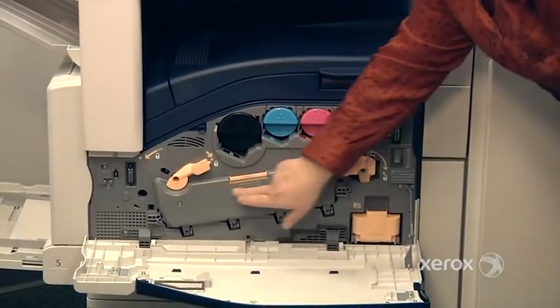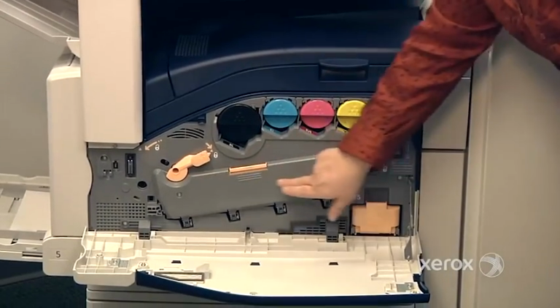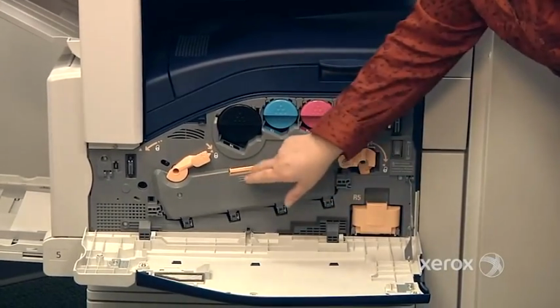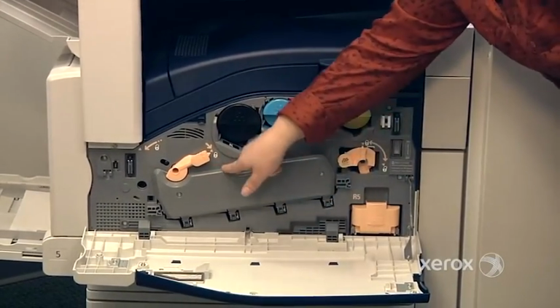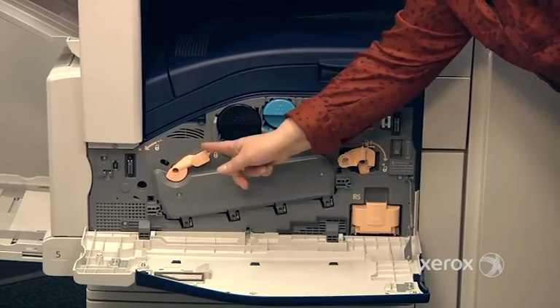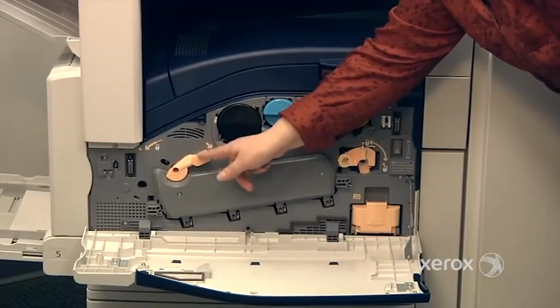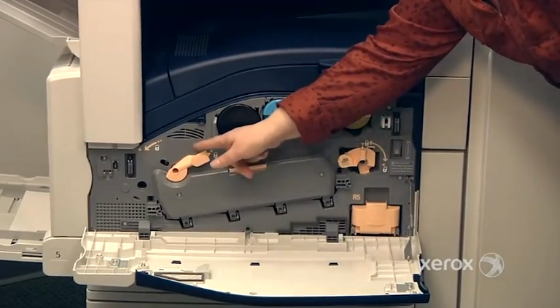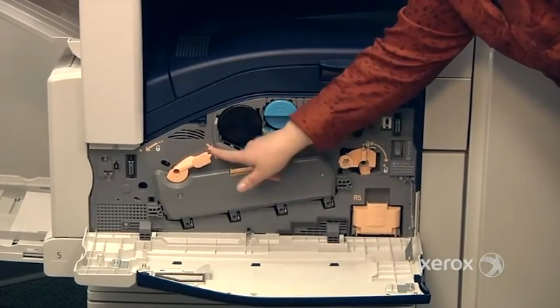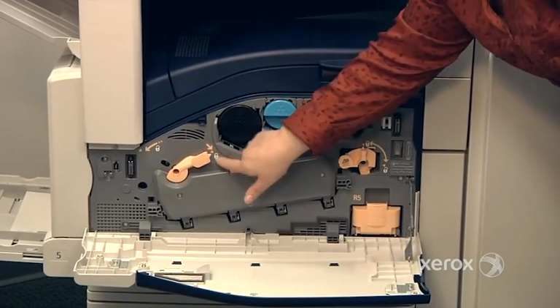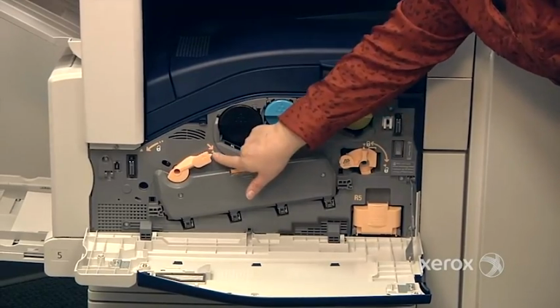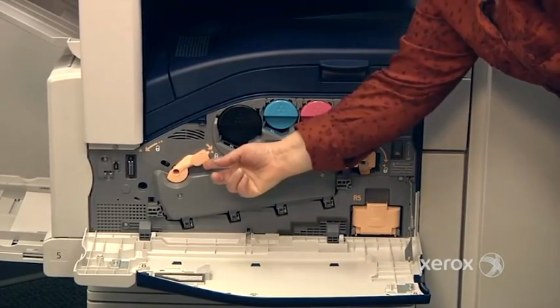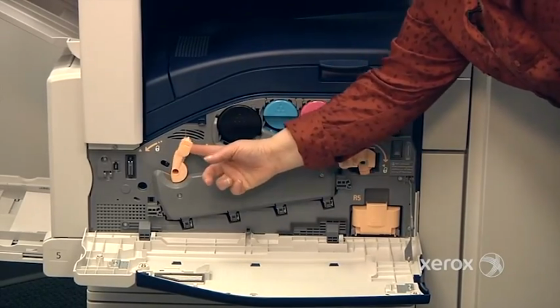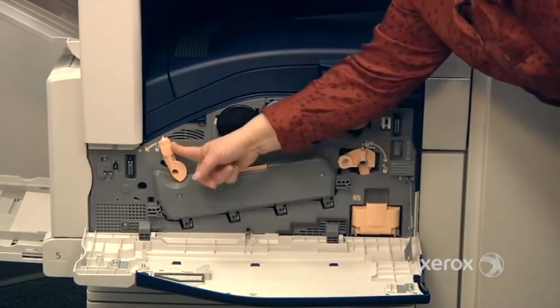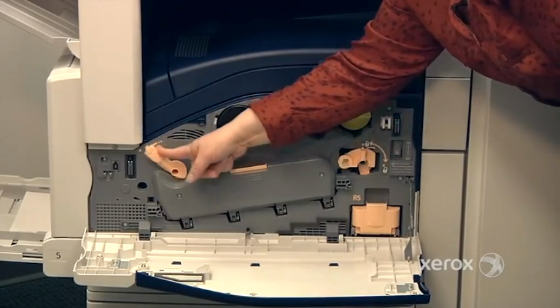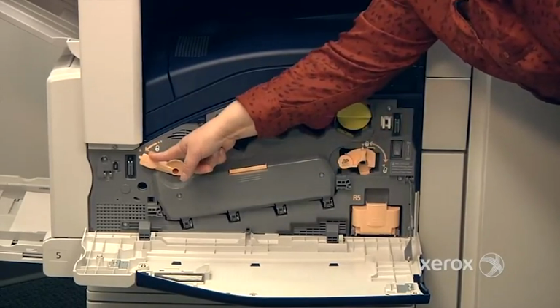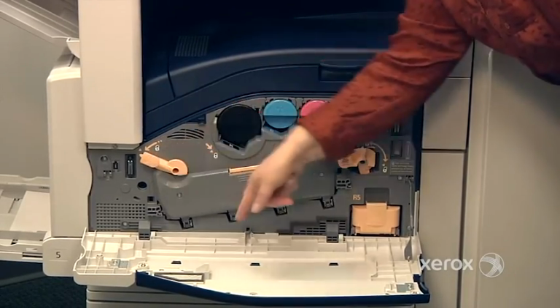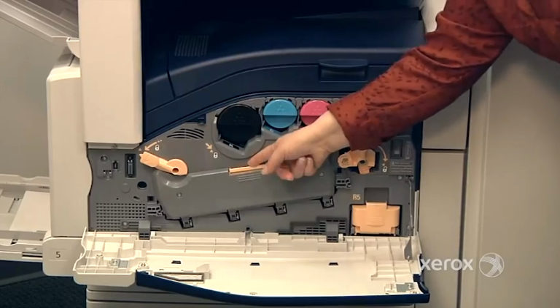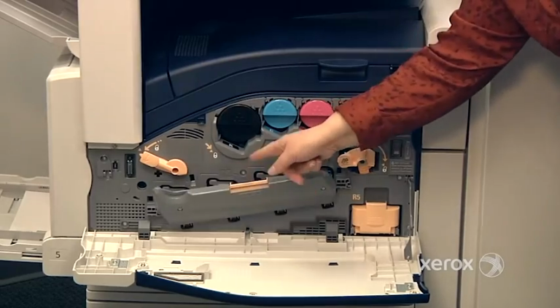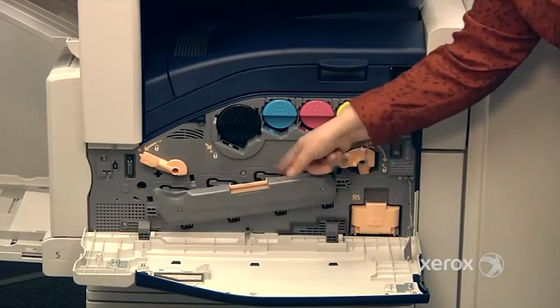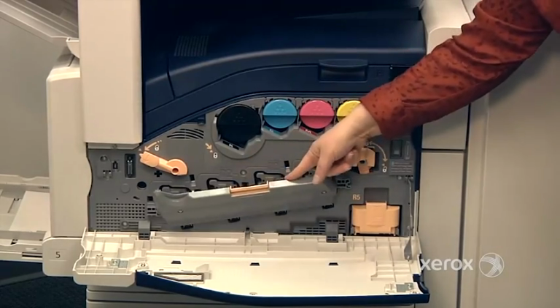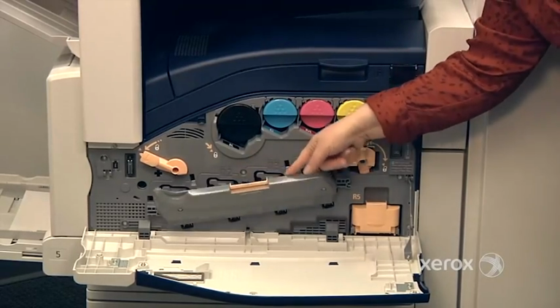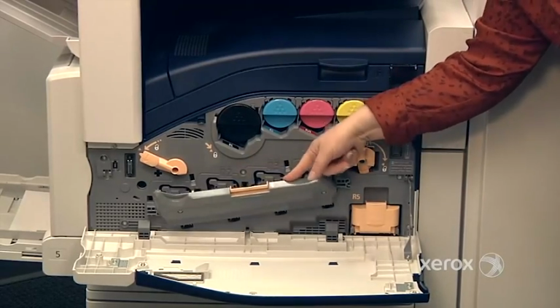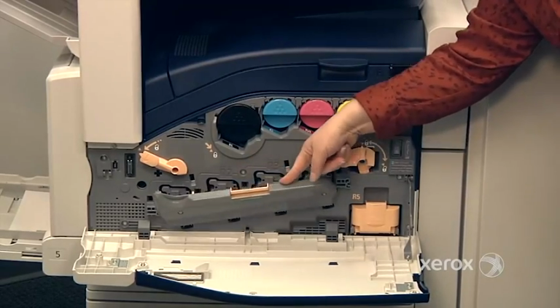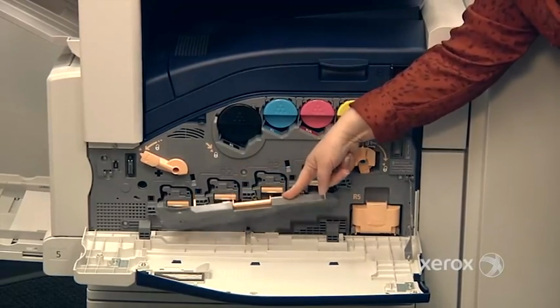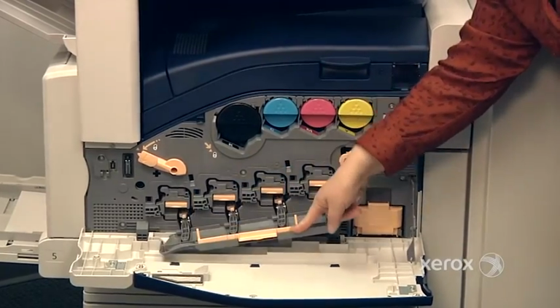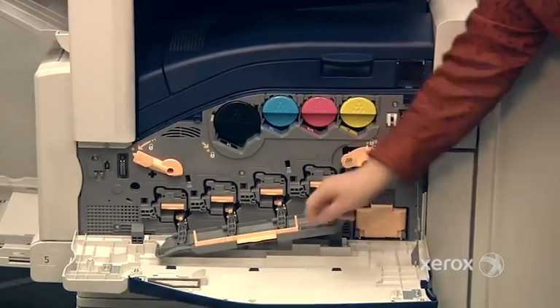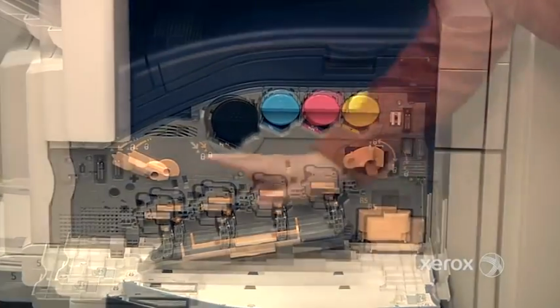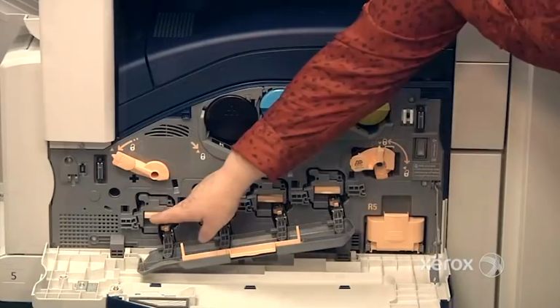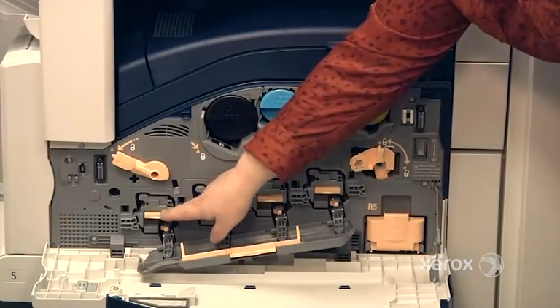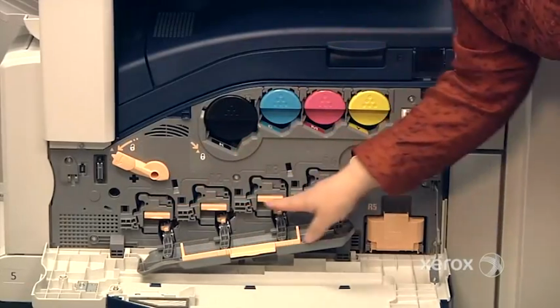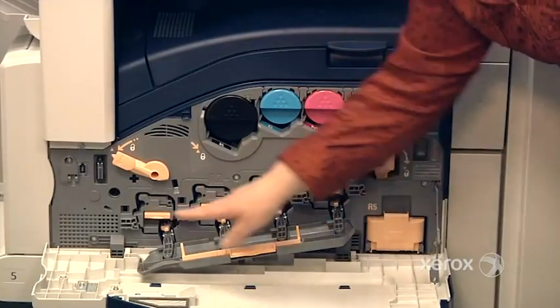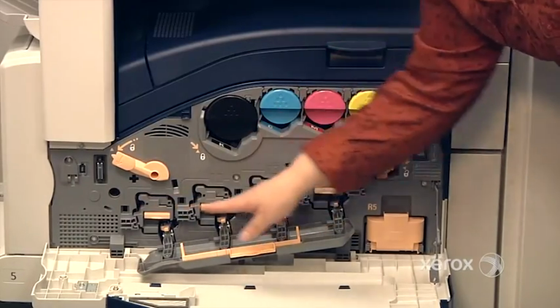Right under here, you'll see there's a door with a little knob that's in the lock position. You need to move this to the unlocked position and then pull the door down. There's a certain tension — it's okay, you do have to push it down. Right behind this door, you'll find your drums.